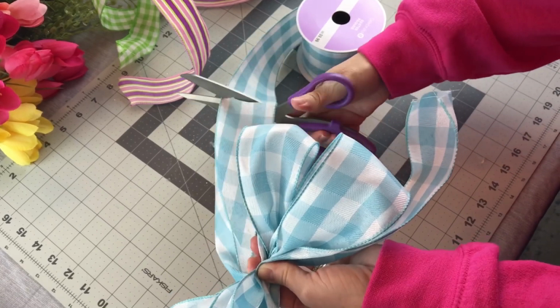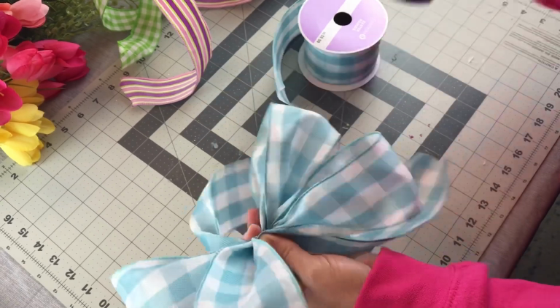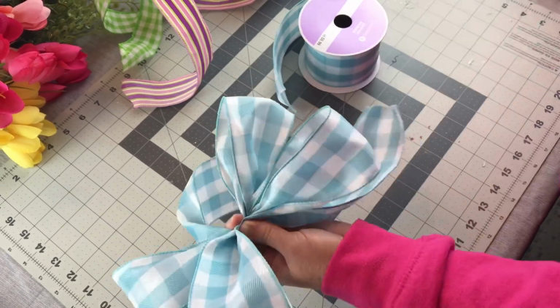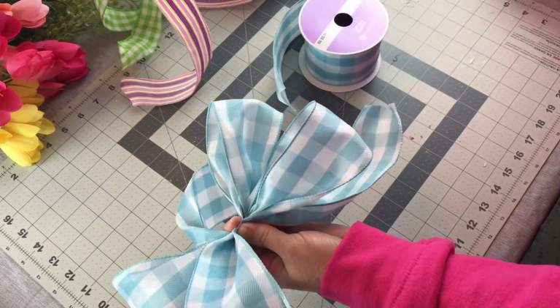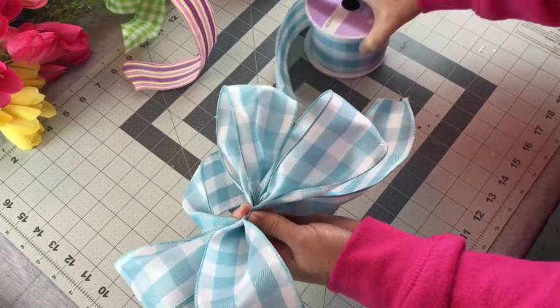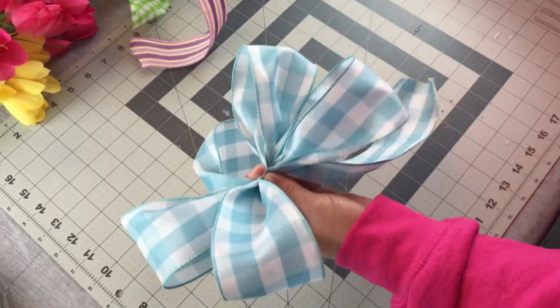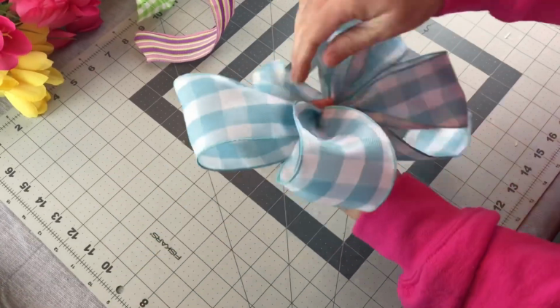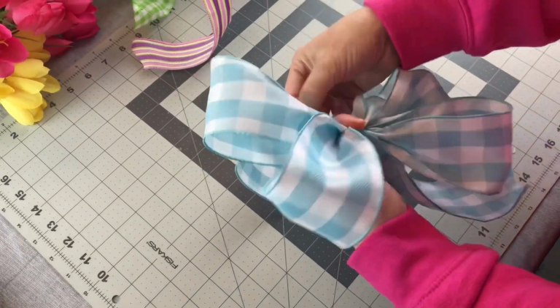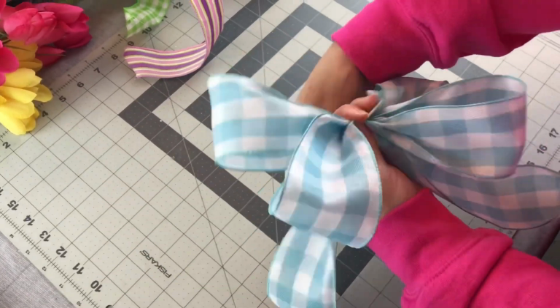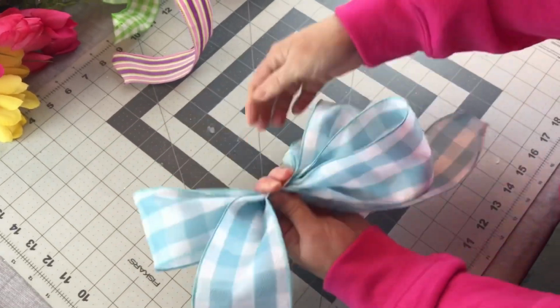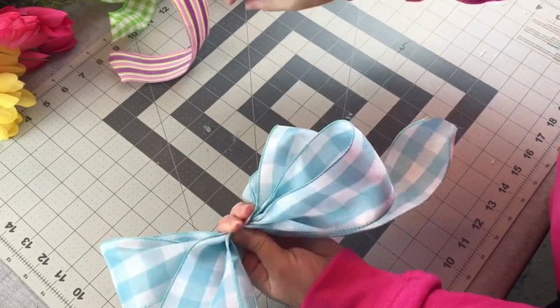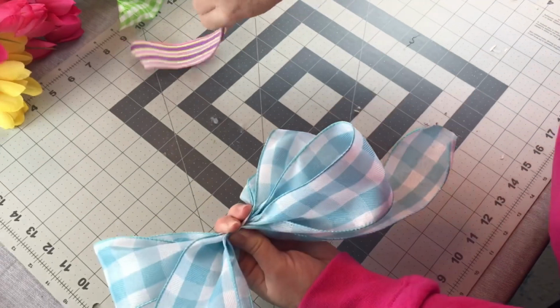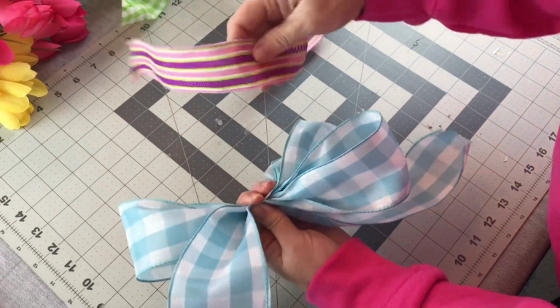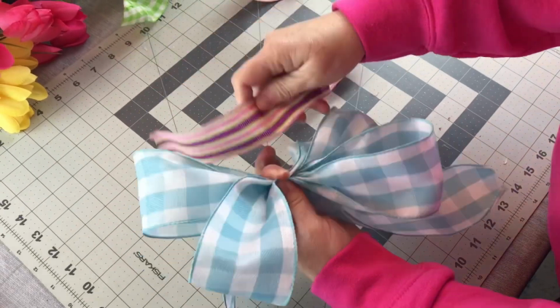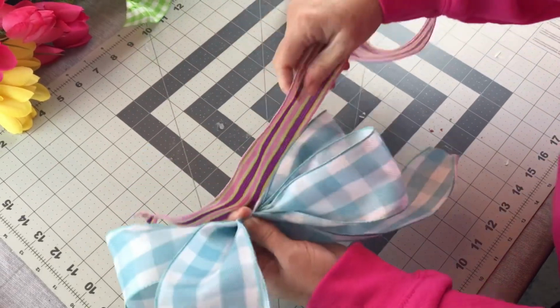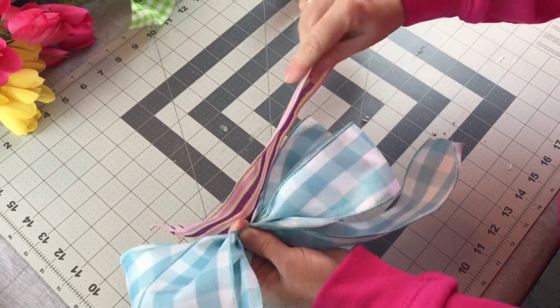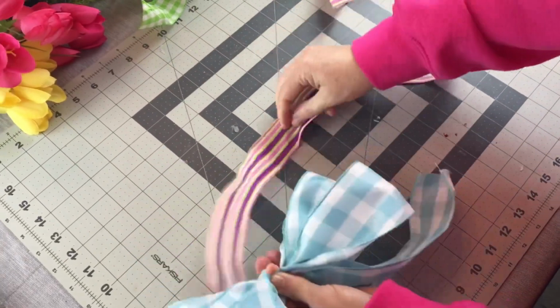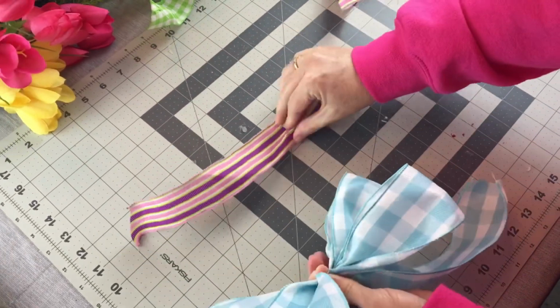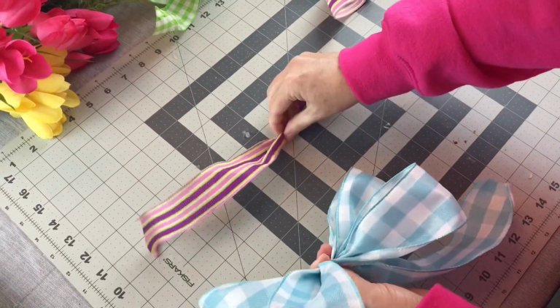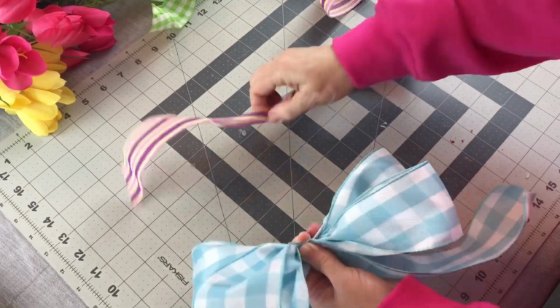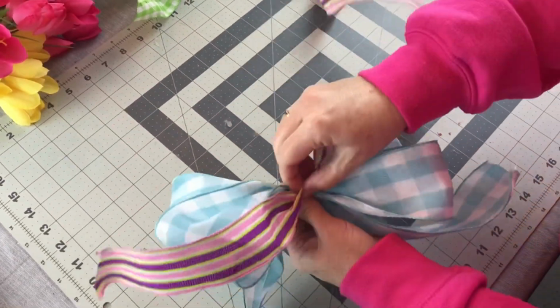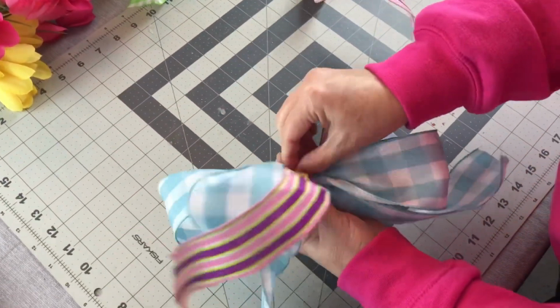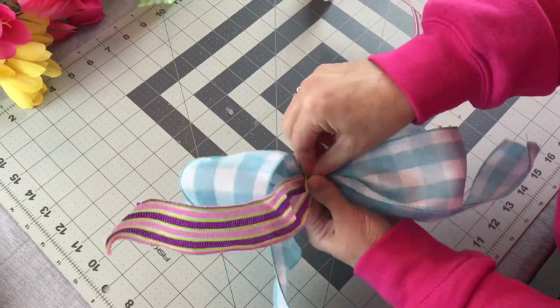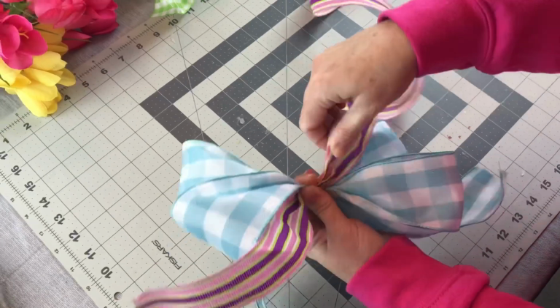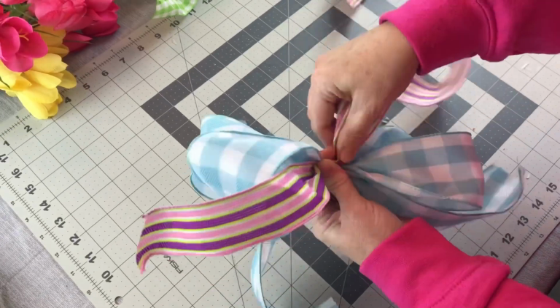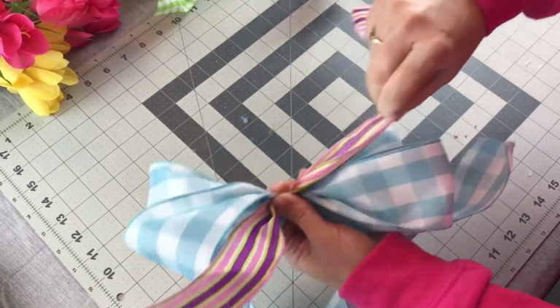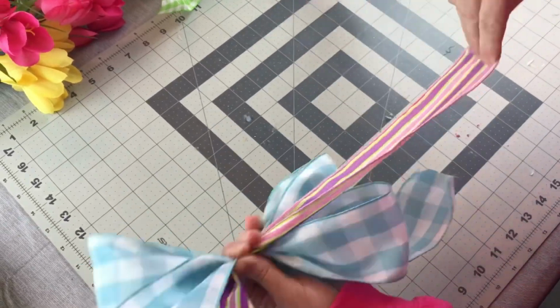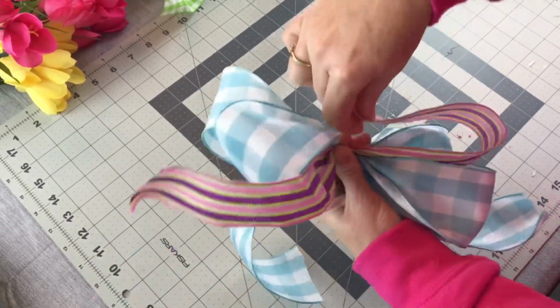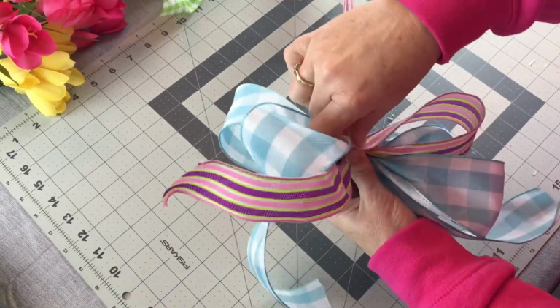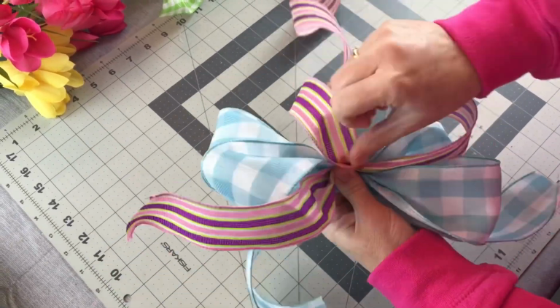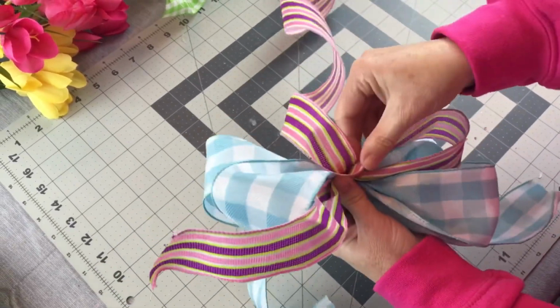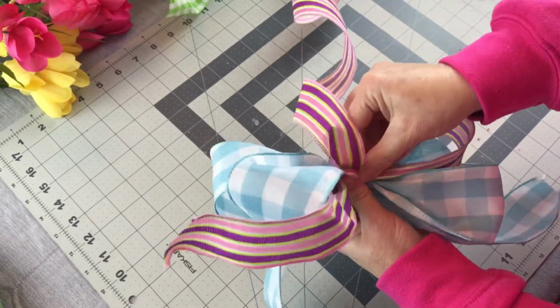Then let out a tail. Now I'm going to go in with my second color and I'm going to place it on top of my first color. The first color is 2.5 inch width ribbon with wire. This is 1.5 inch width ribbon with wire.